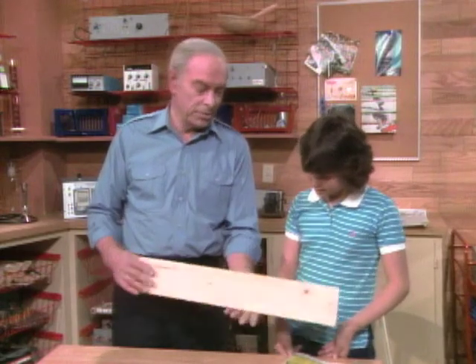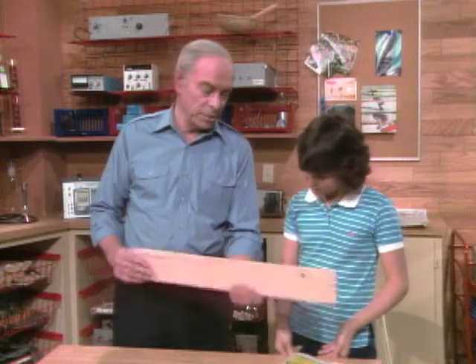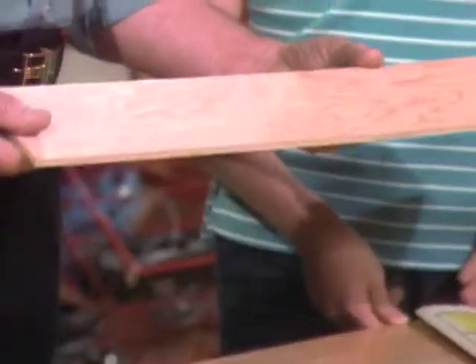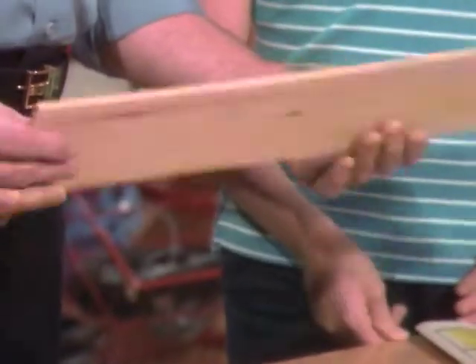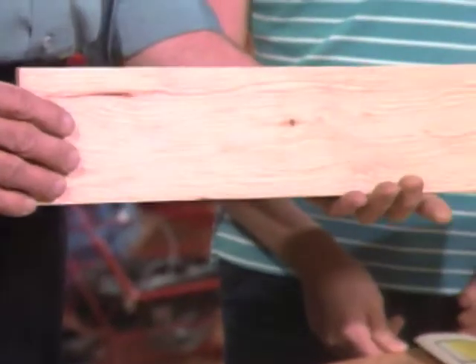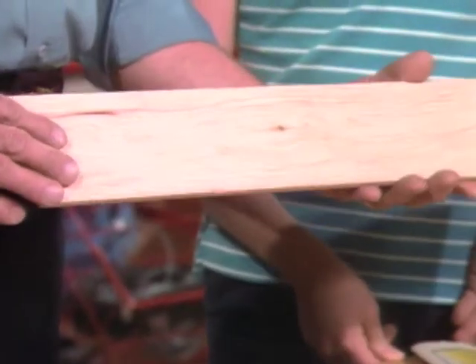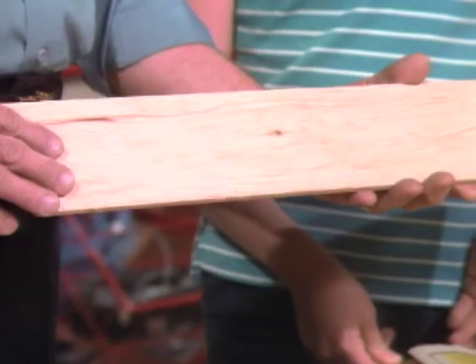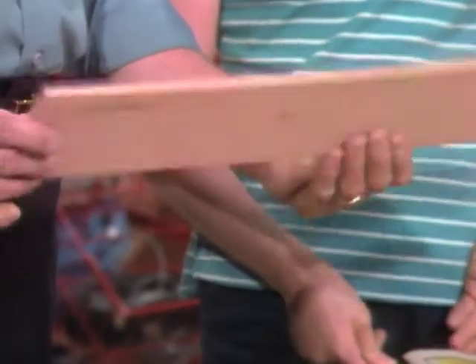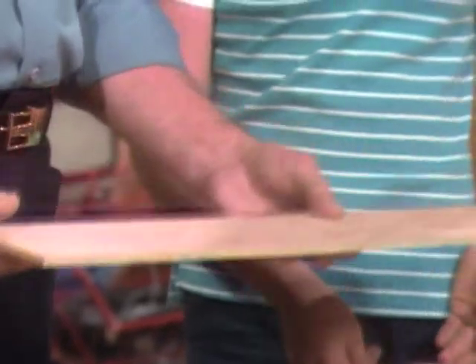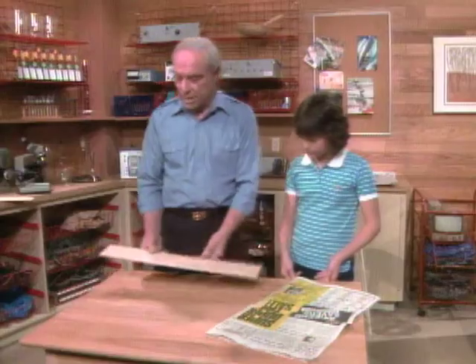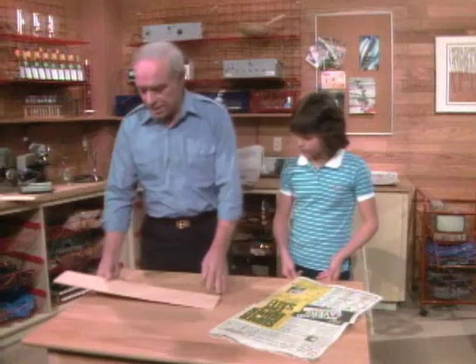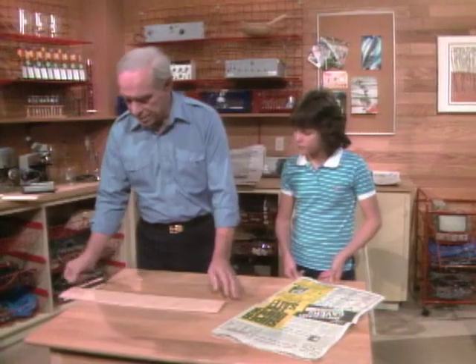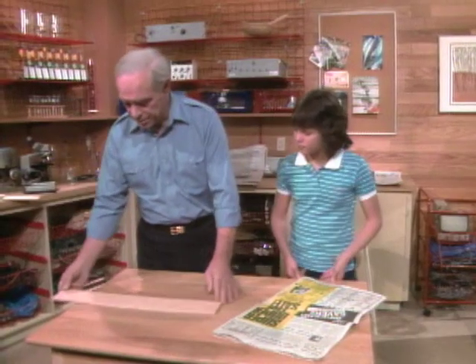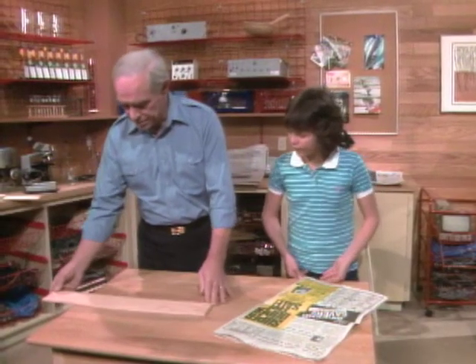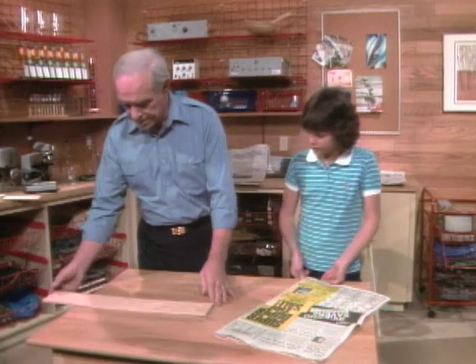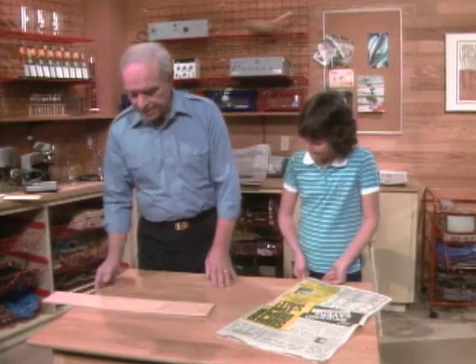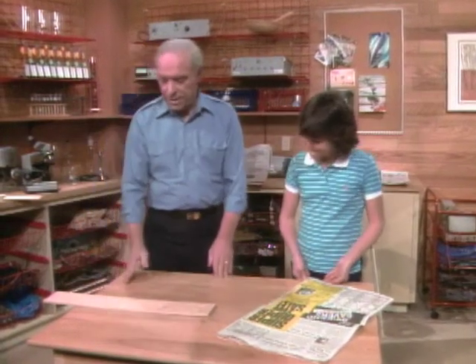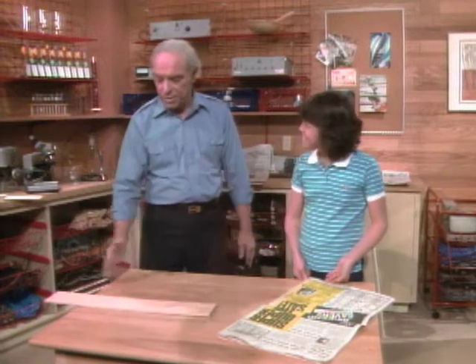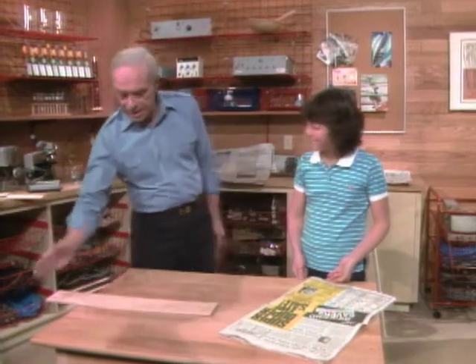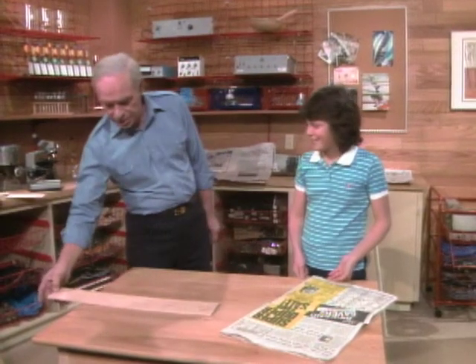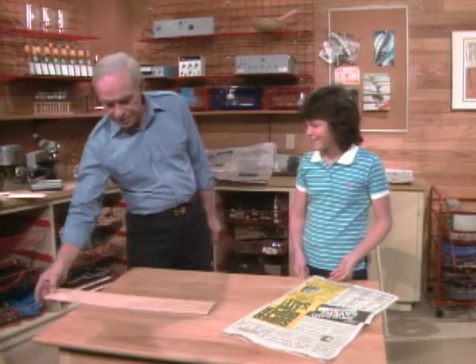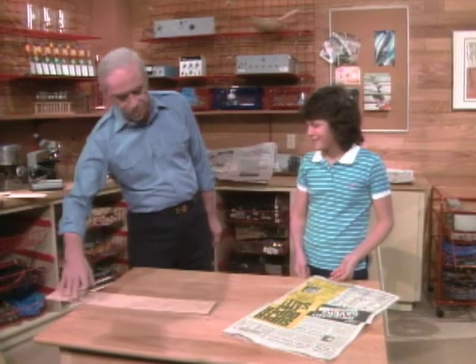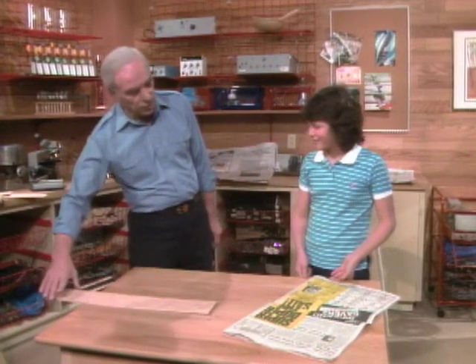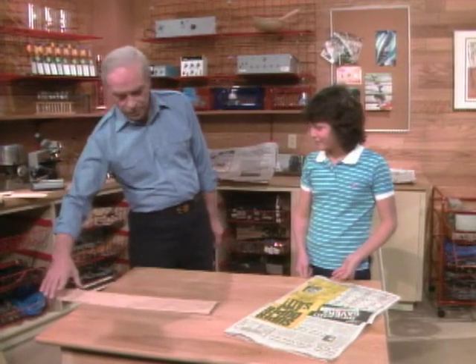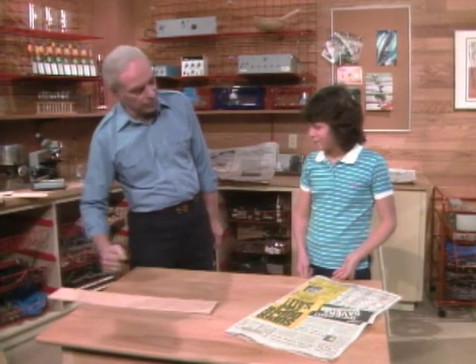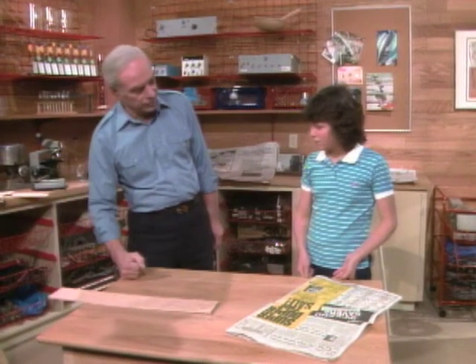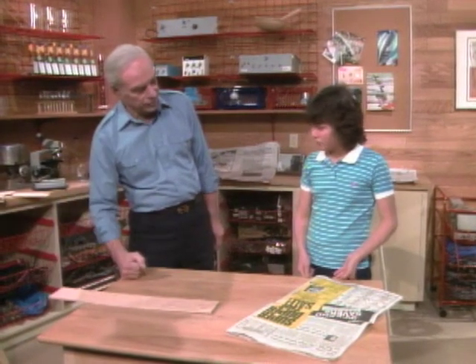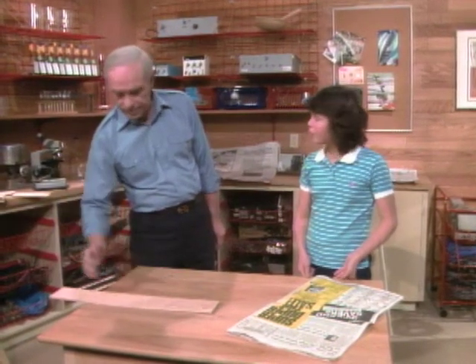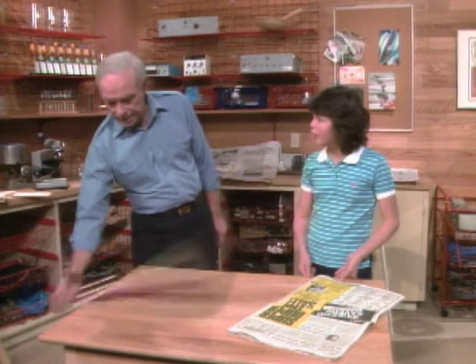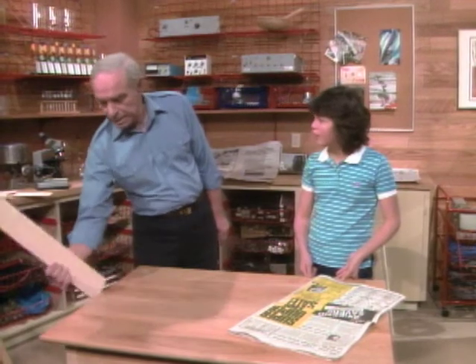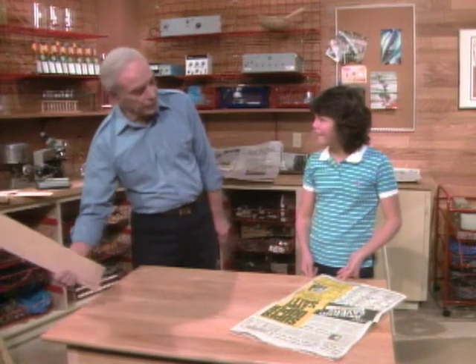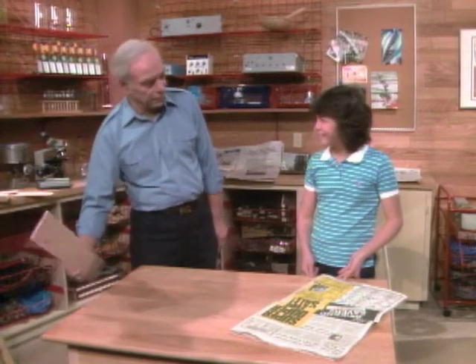Here's a piece of plywood. I'm going to put it down here on the table. If I bring my hand down on this edge that's sticking over, what should happen? It will flip right over. Like that? Right.